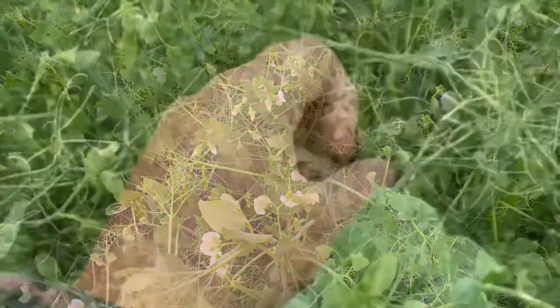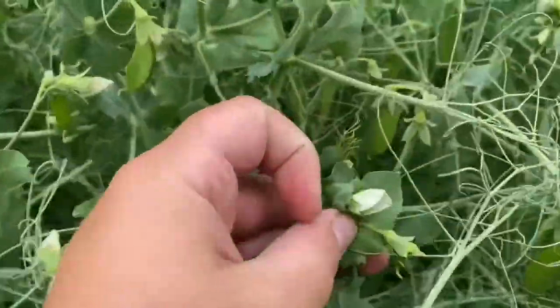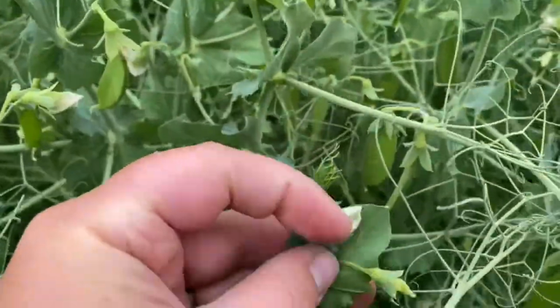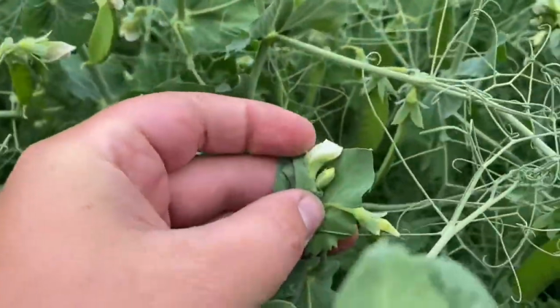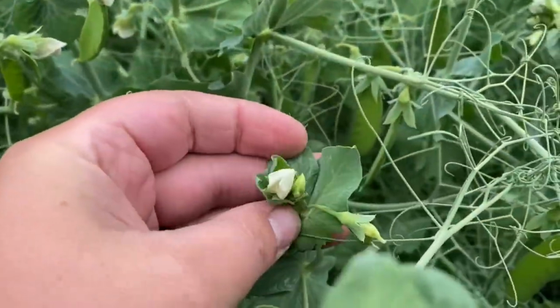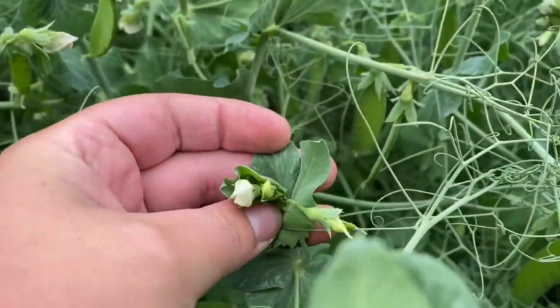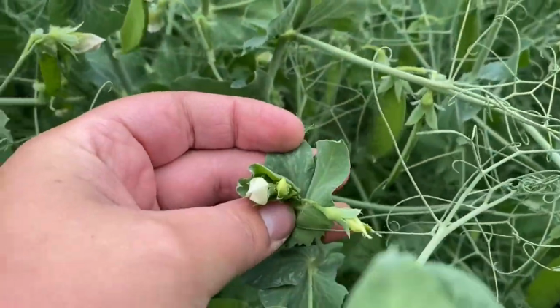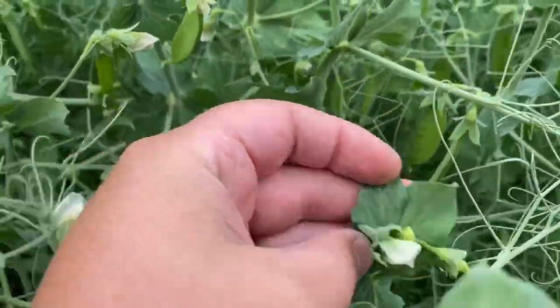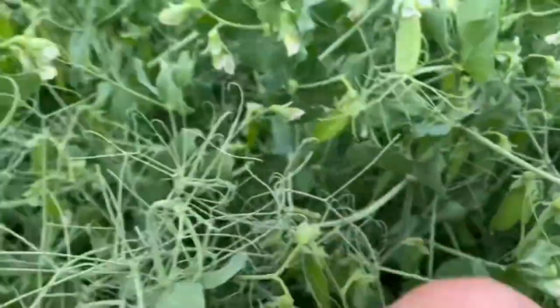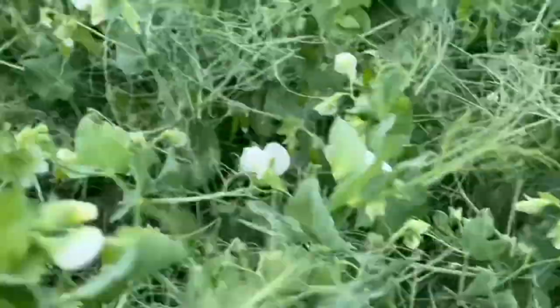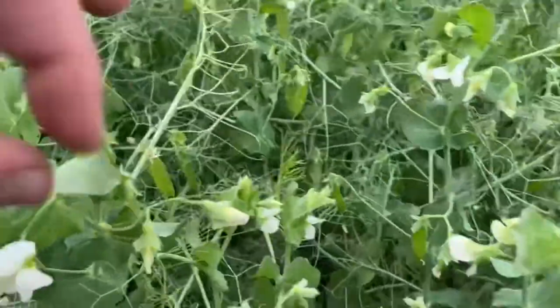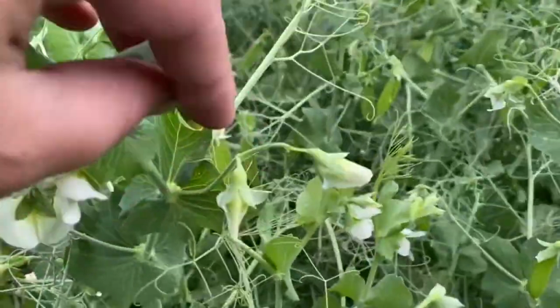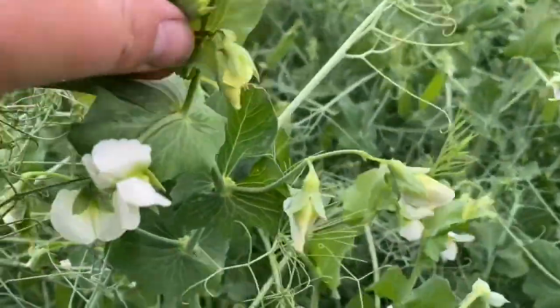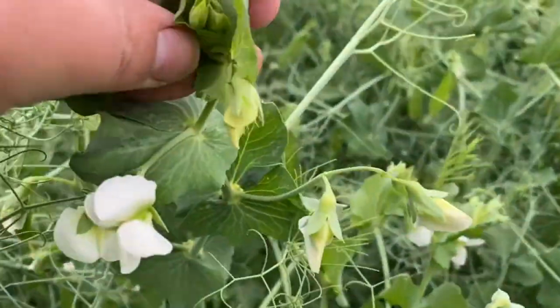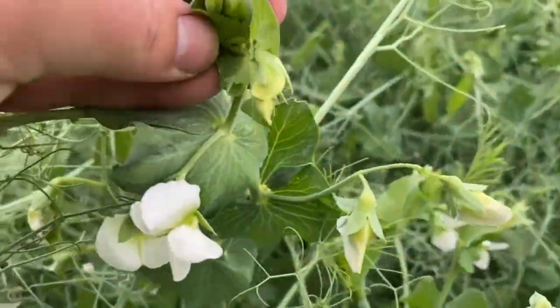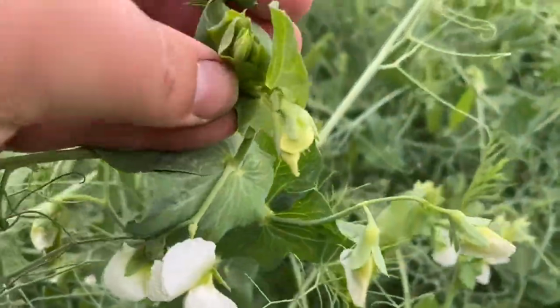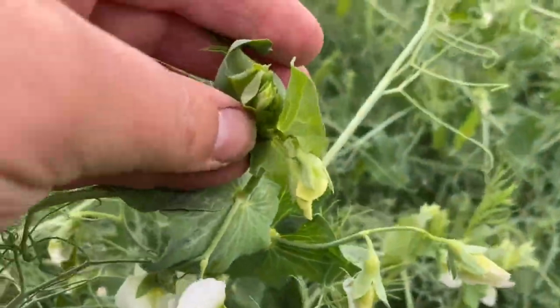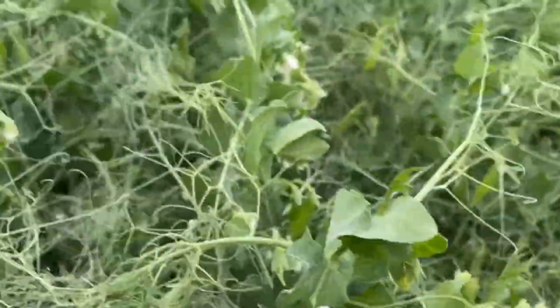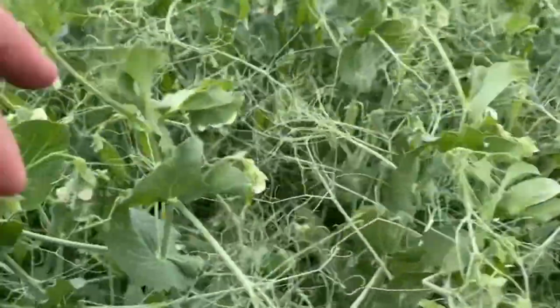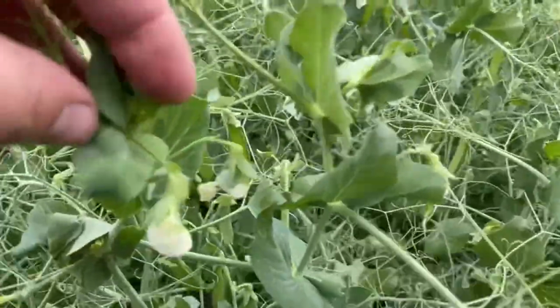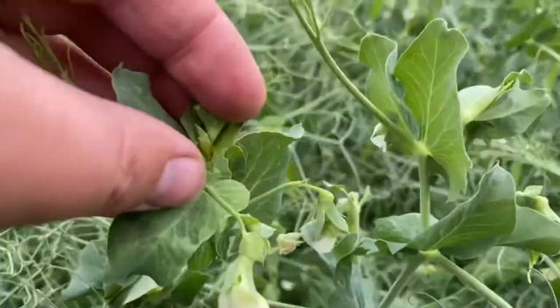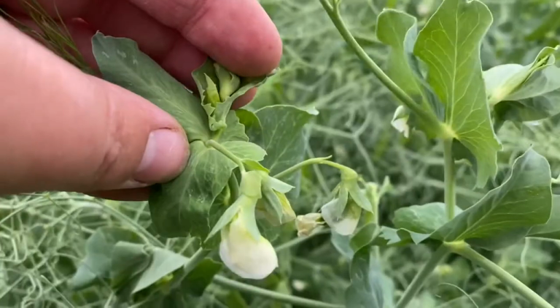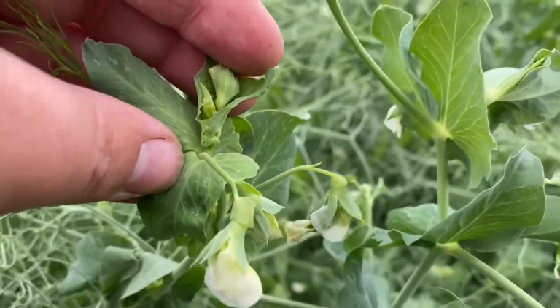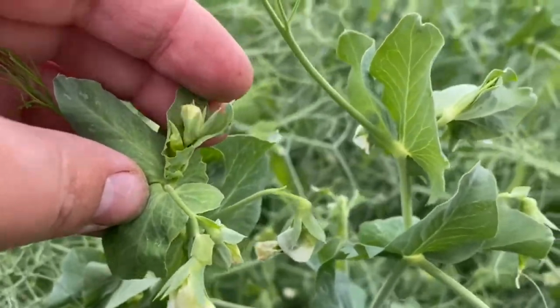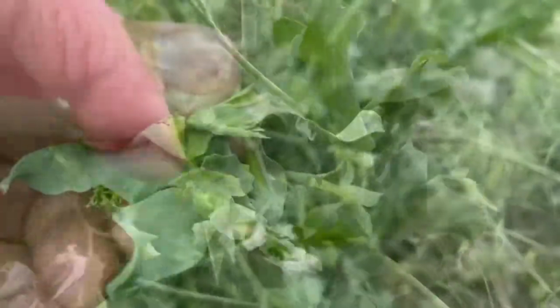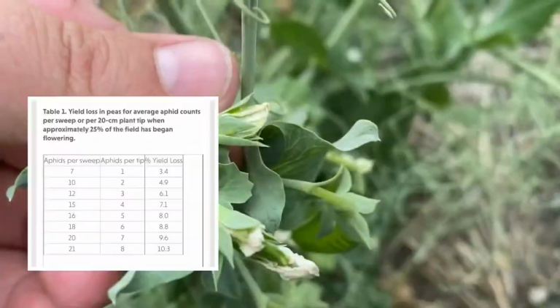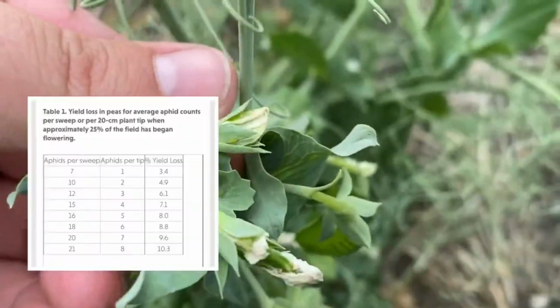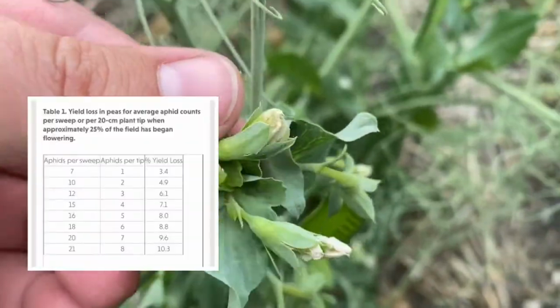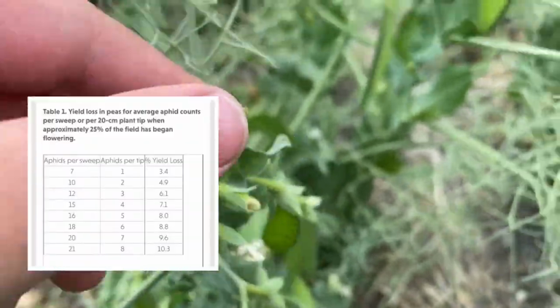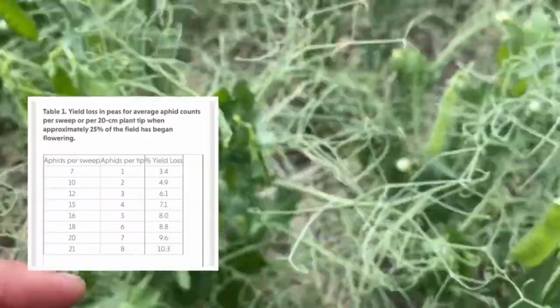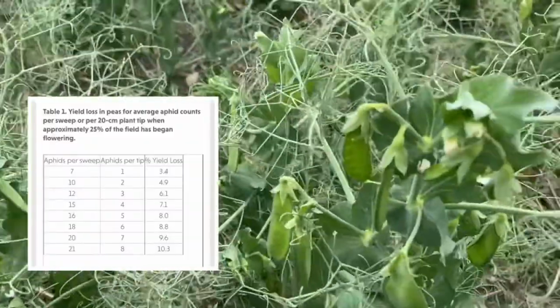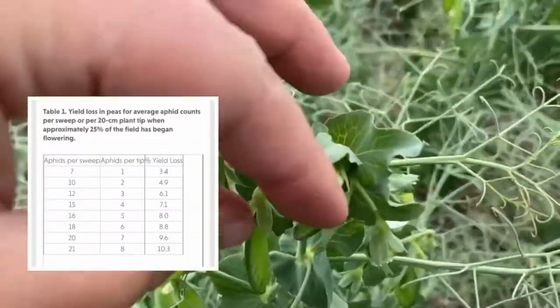Economic thresholds for aphids in peas are established at early flower by checking plant tips or by taking sweep counts. With higher crop prices, this threshold will be reached when there's about 1 to 2 aphids per plant tip, or 7 to 10 per single sweep on average across the field.